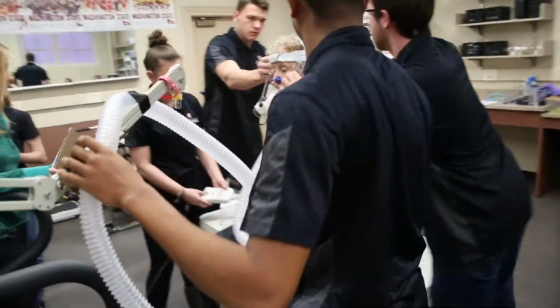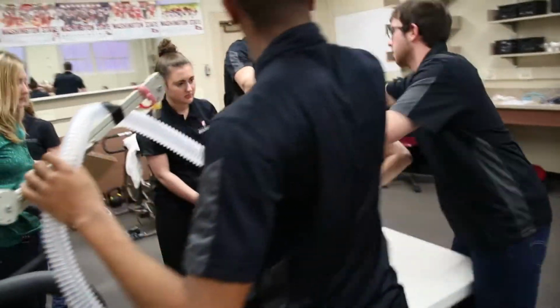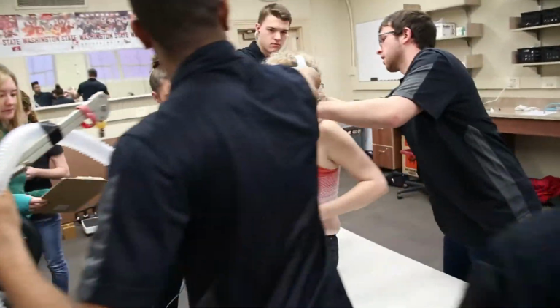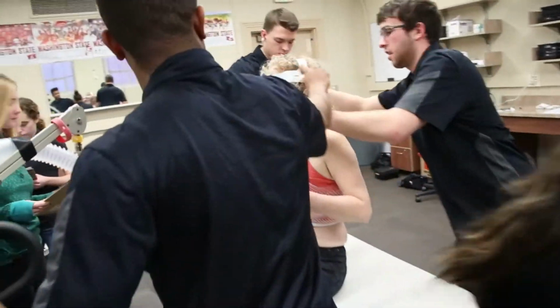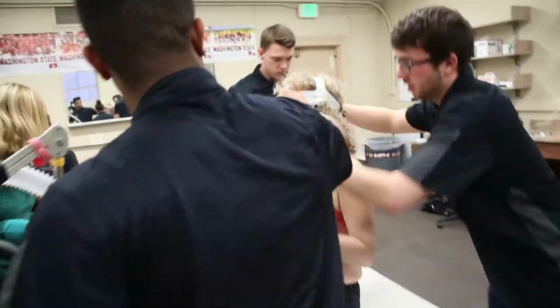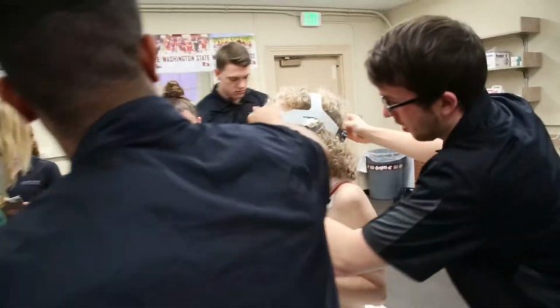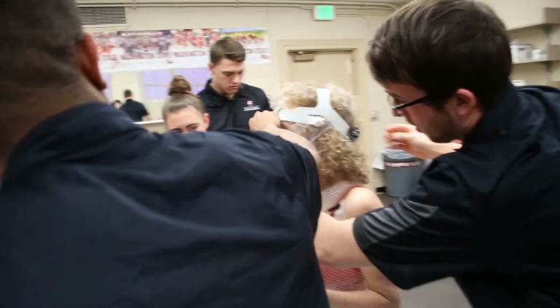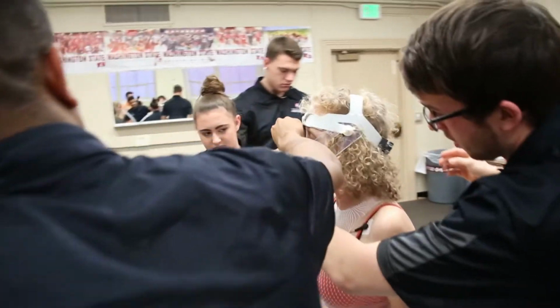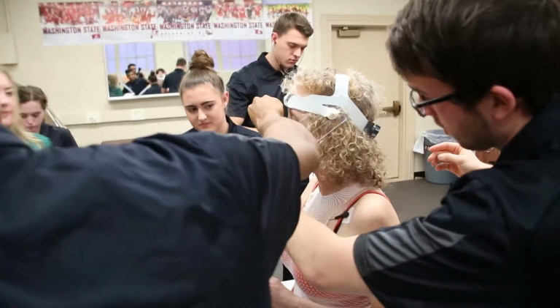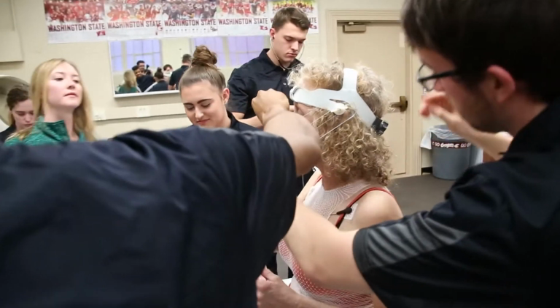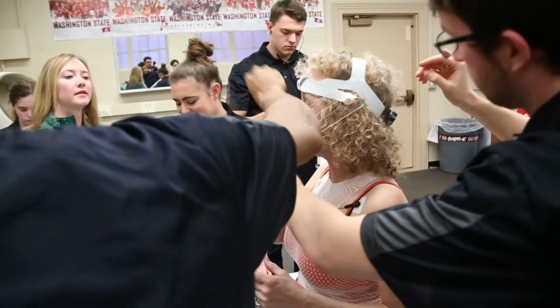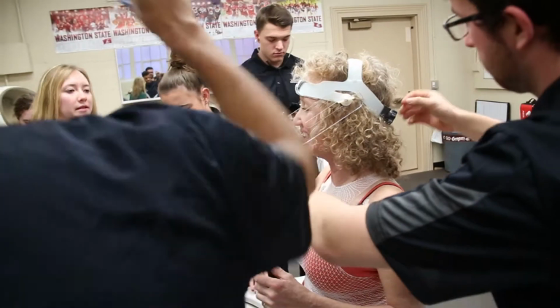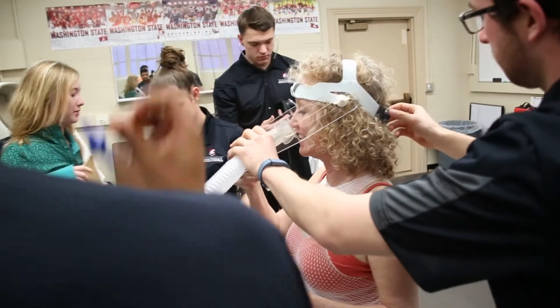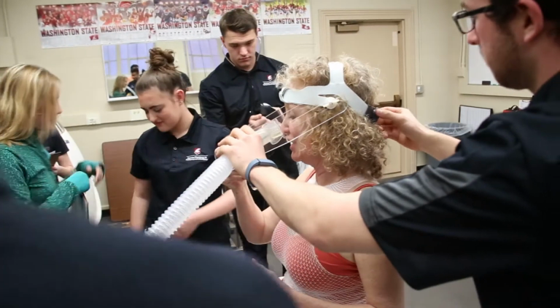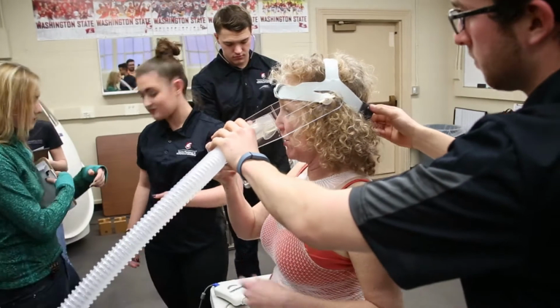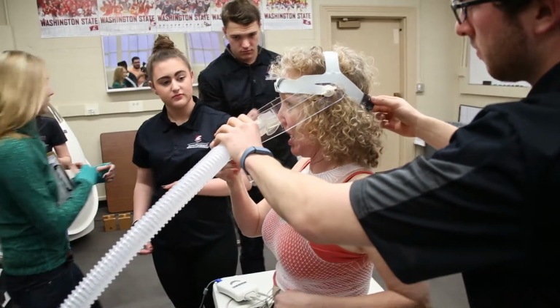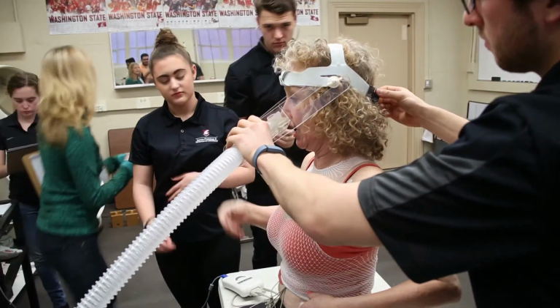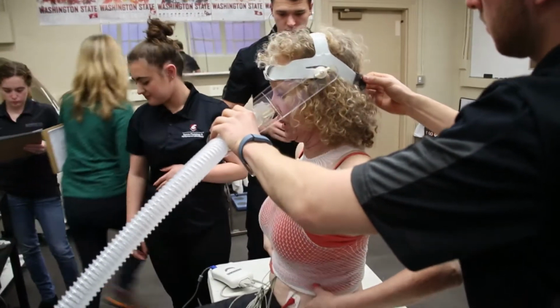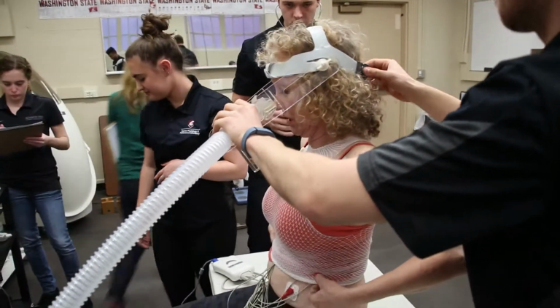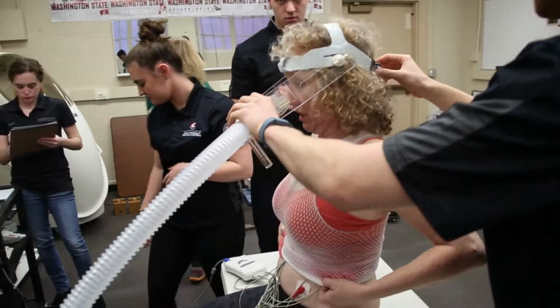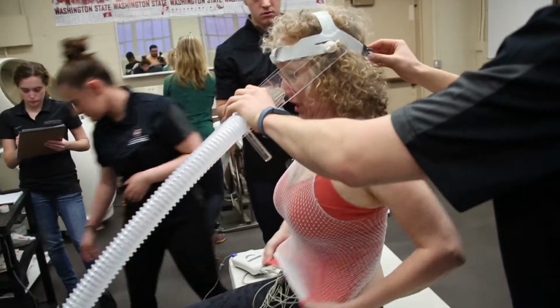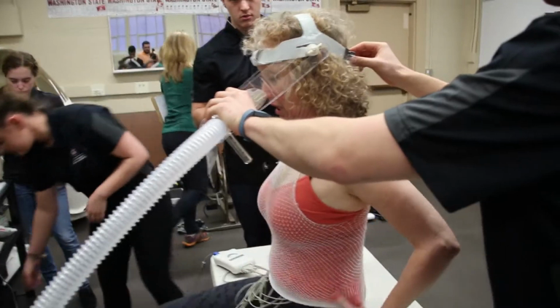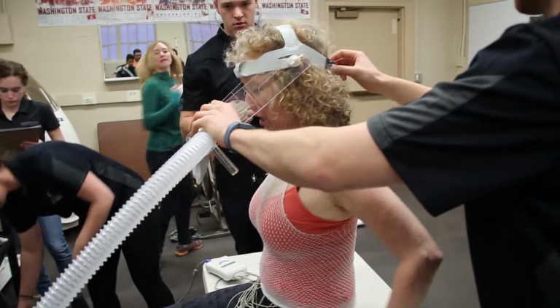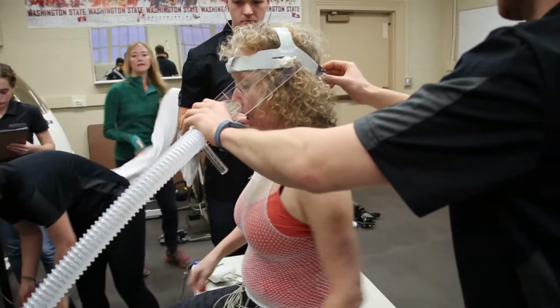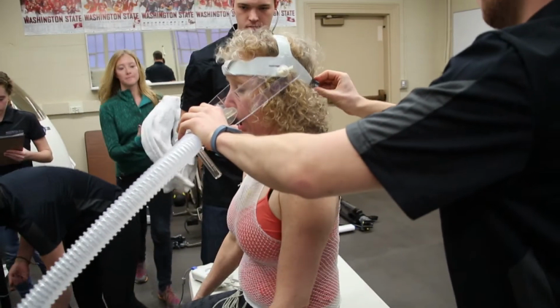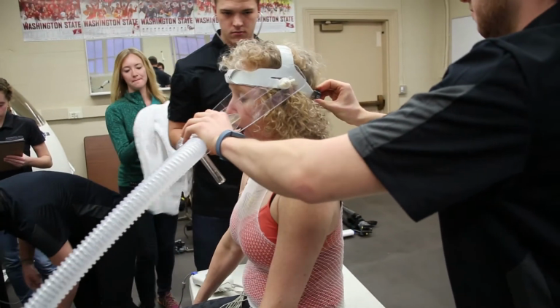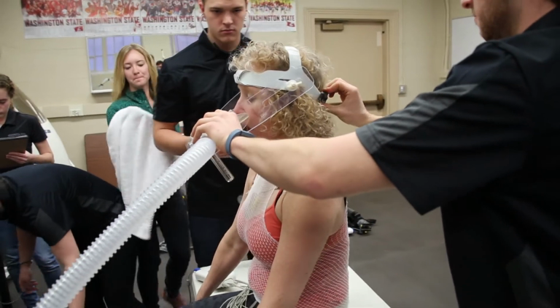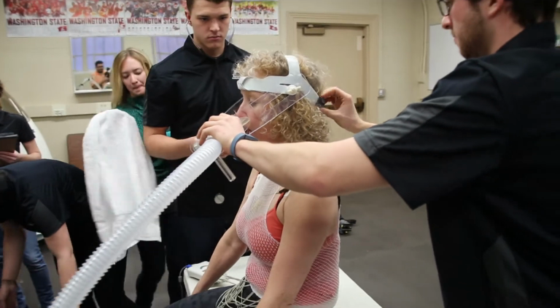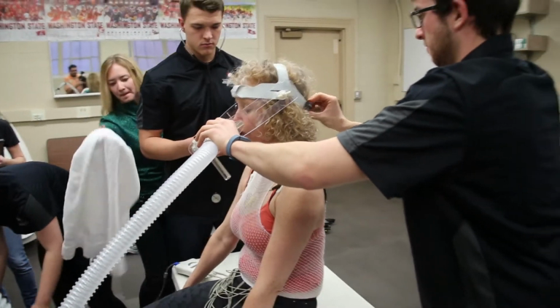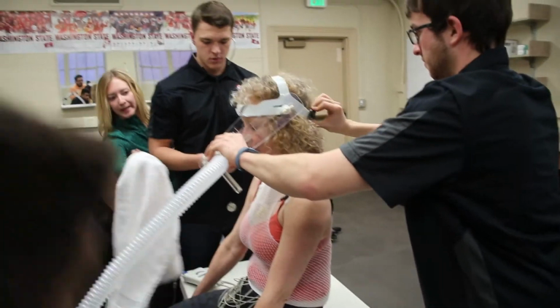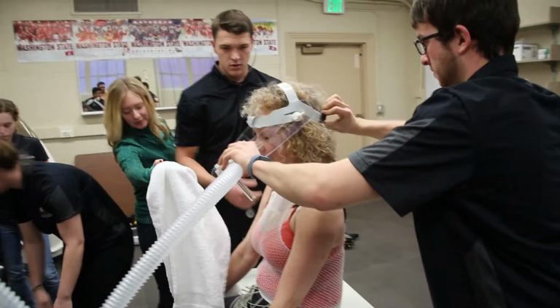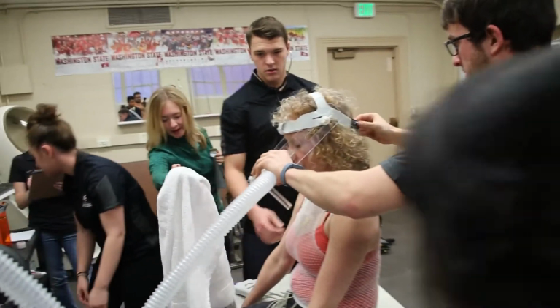Then we can take the headgear off — correct? Yep. Just have to get the reading.